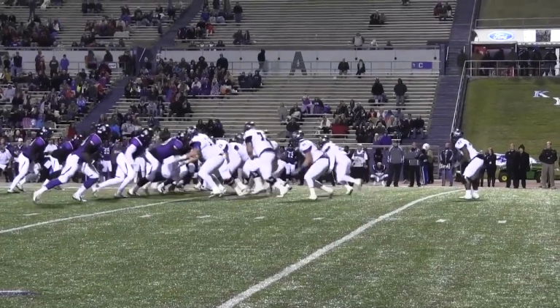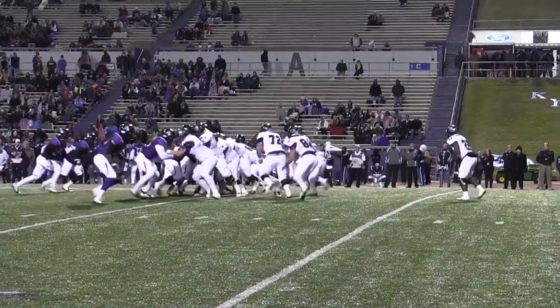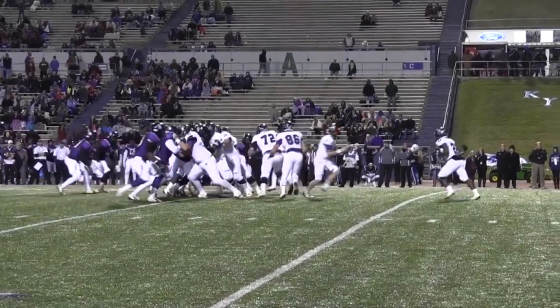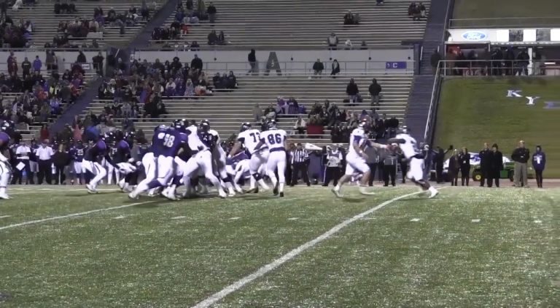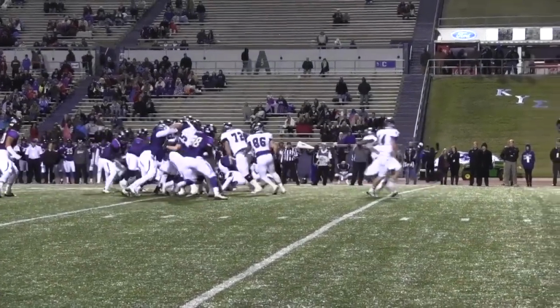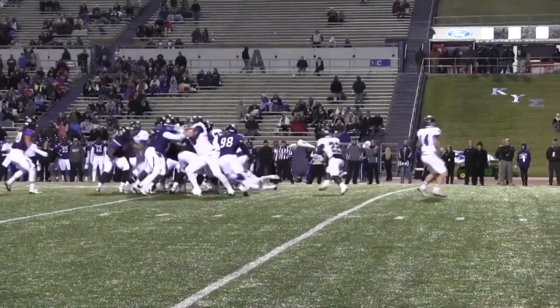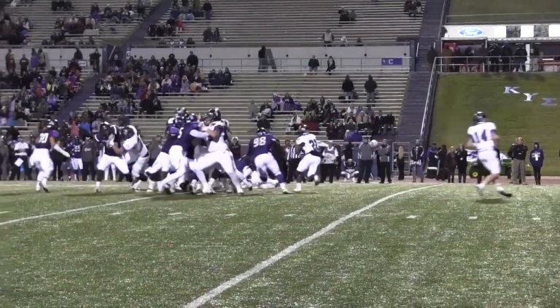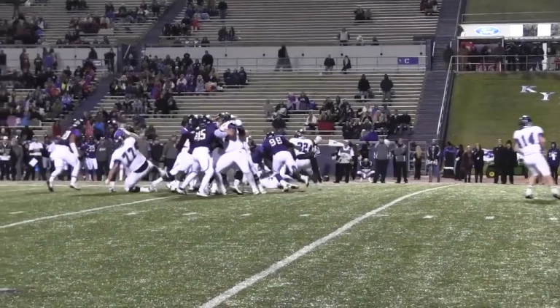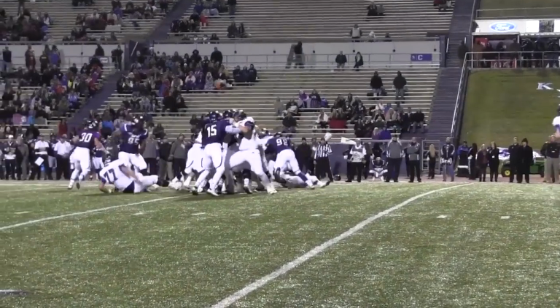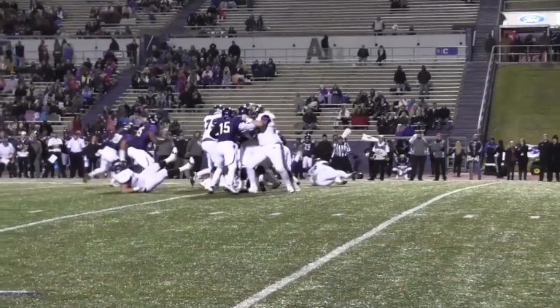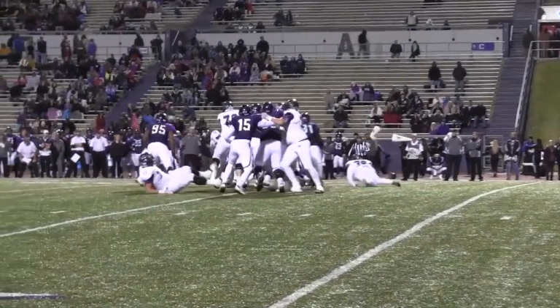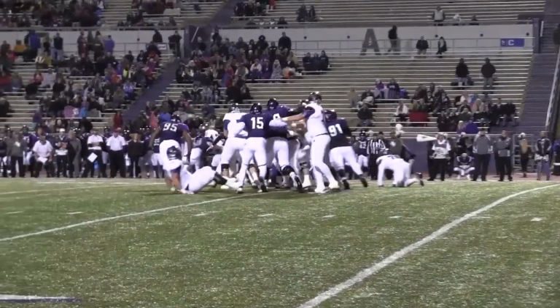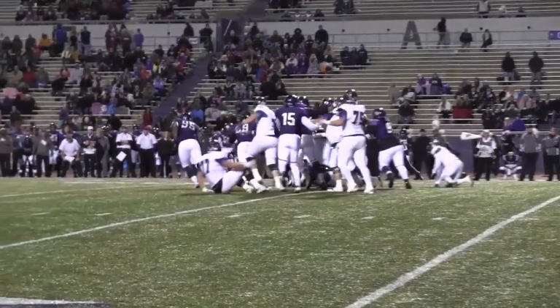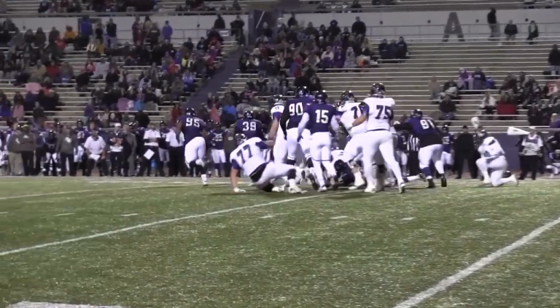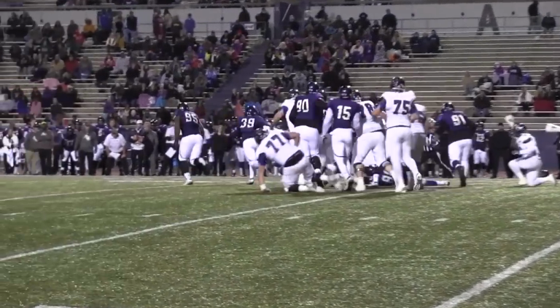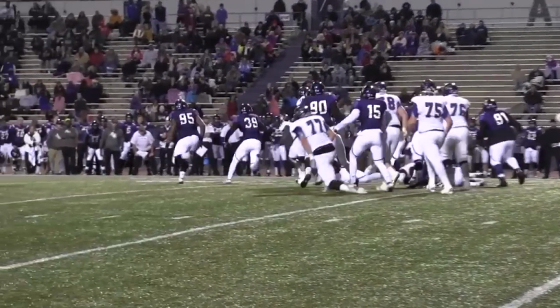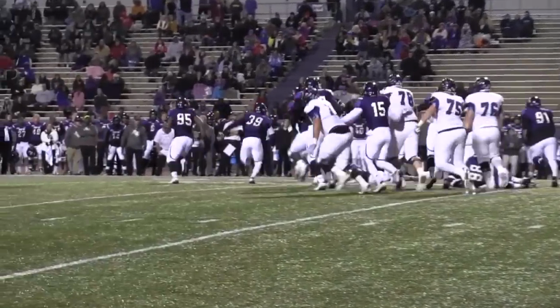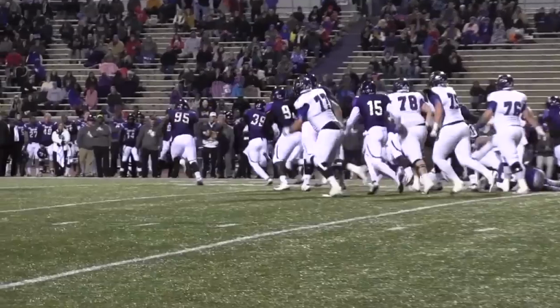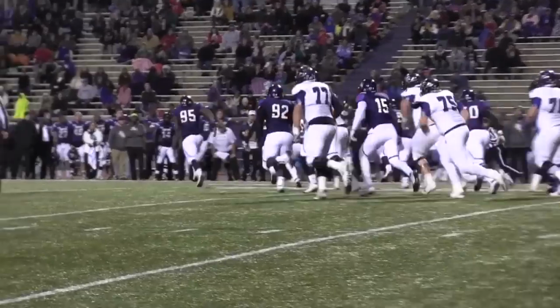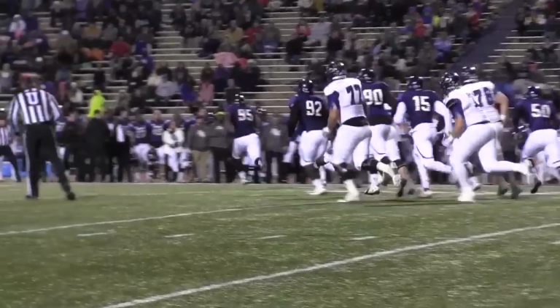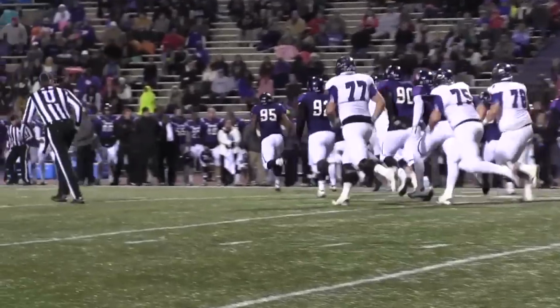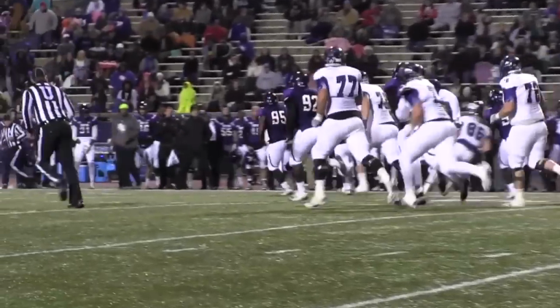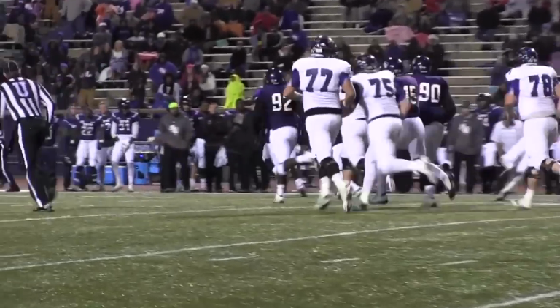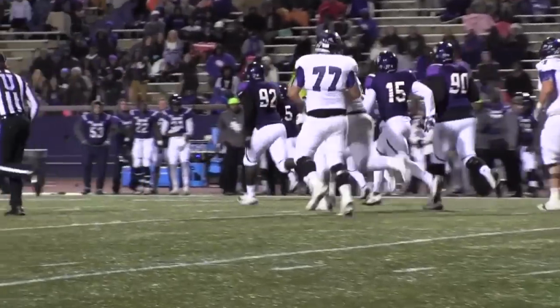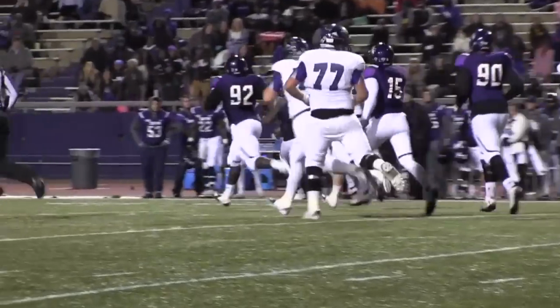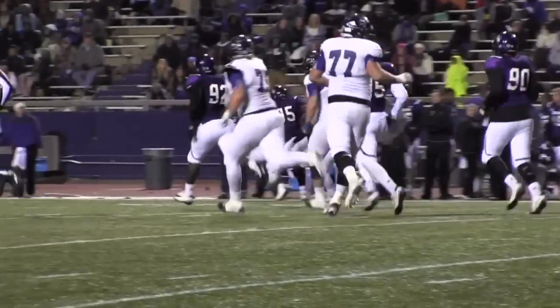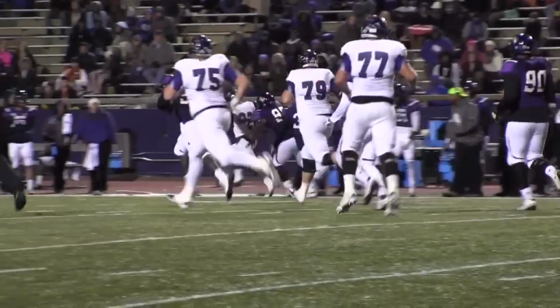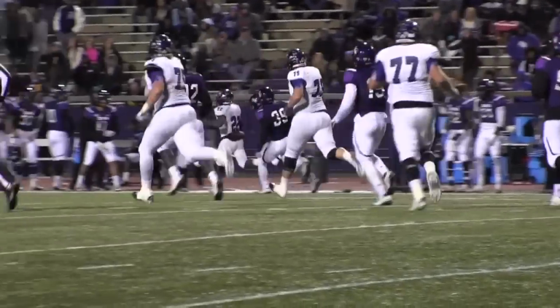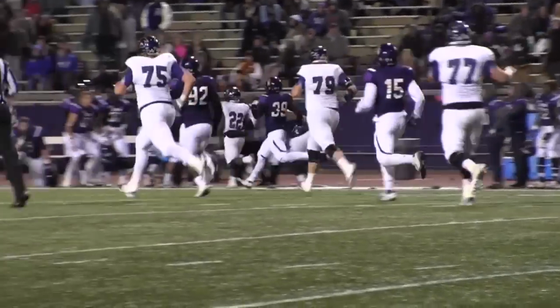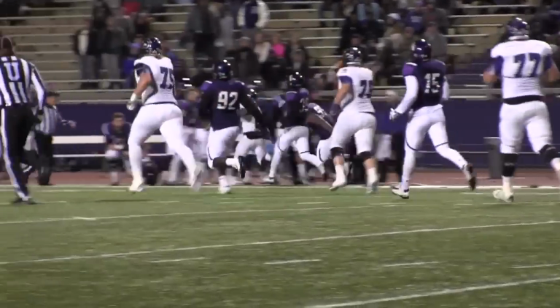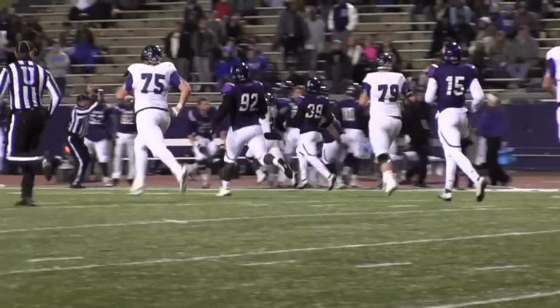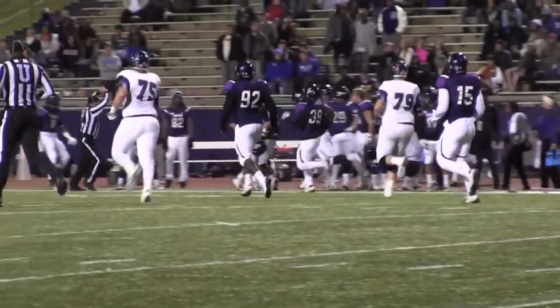He takes the snap and hands off to Deandre running right — breaks one tackle, breaks the second tackle — Deandre down the near sideline, that might do it — yes!